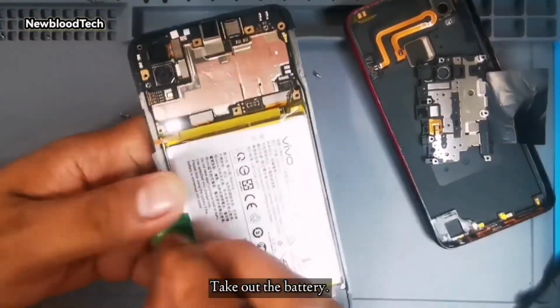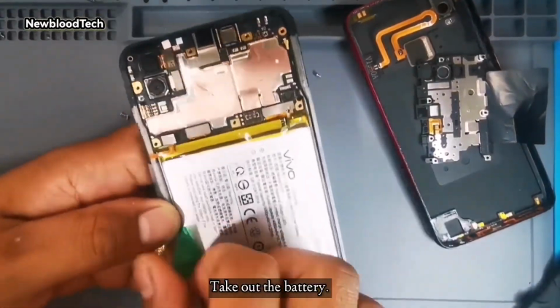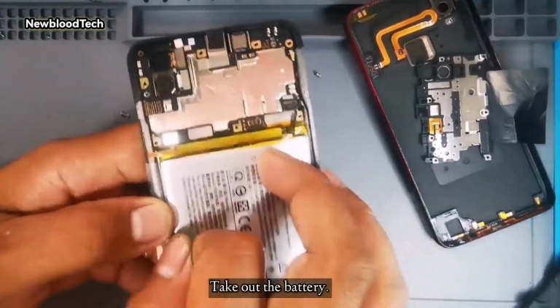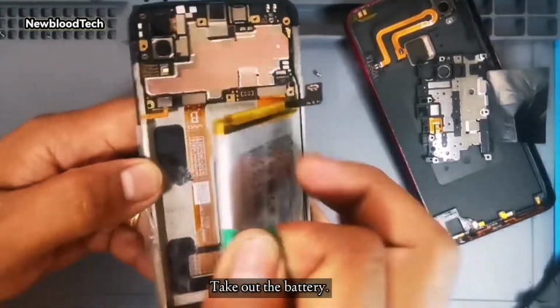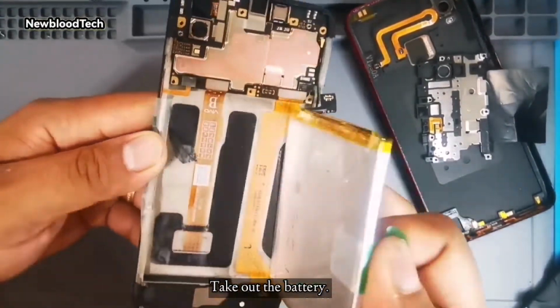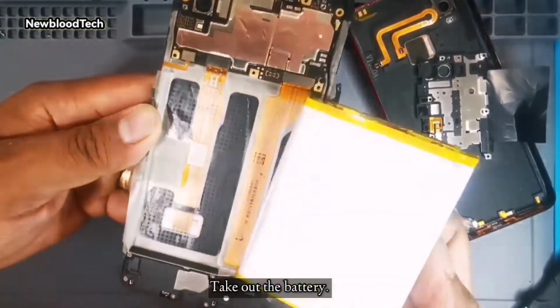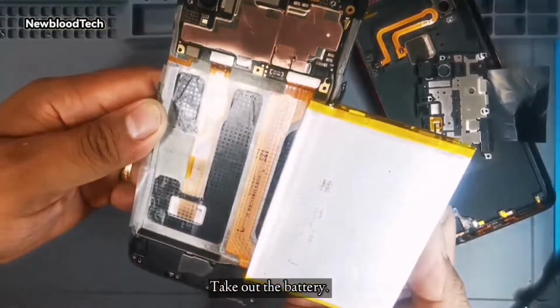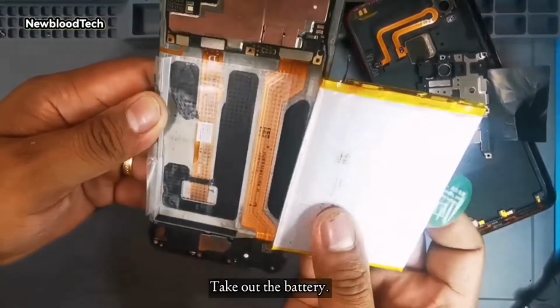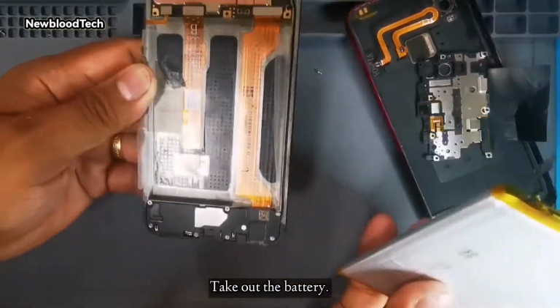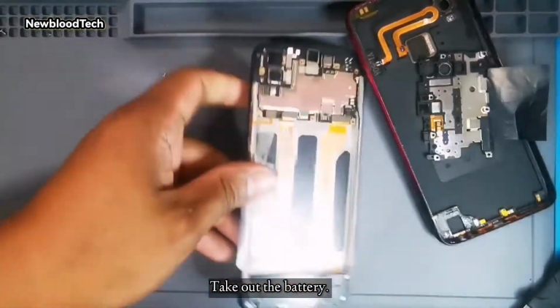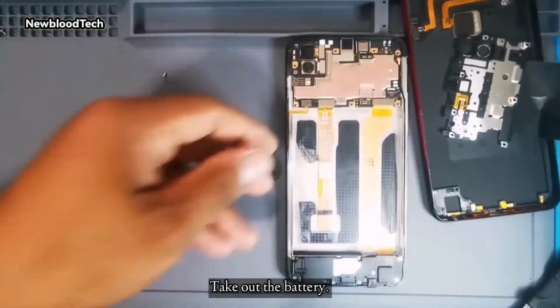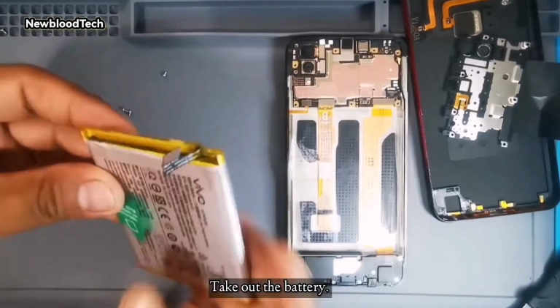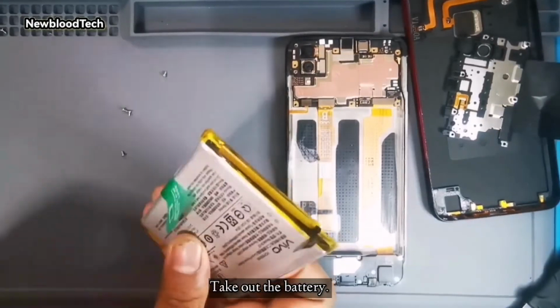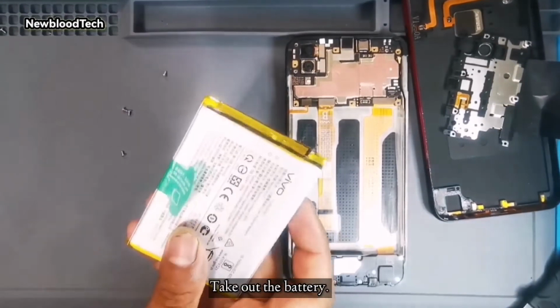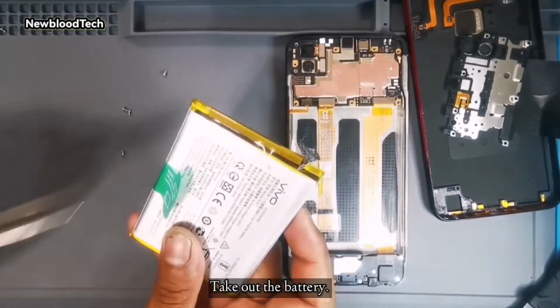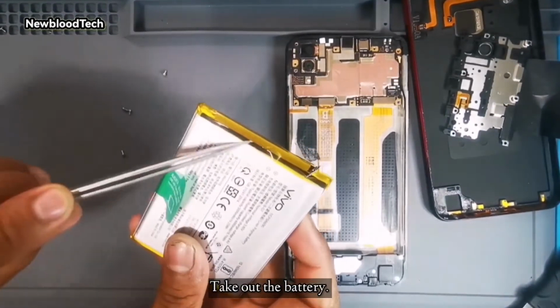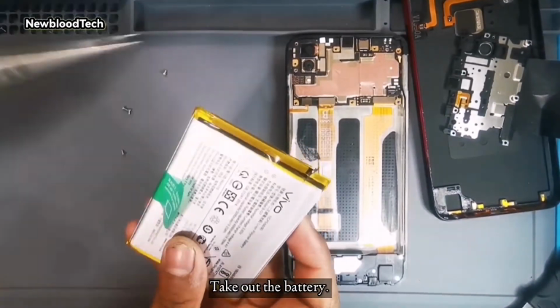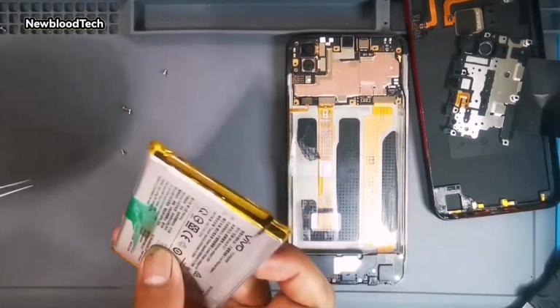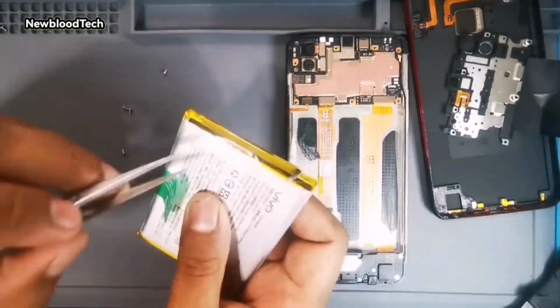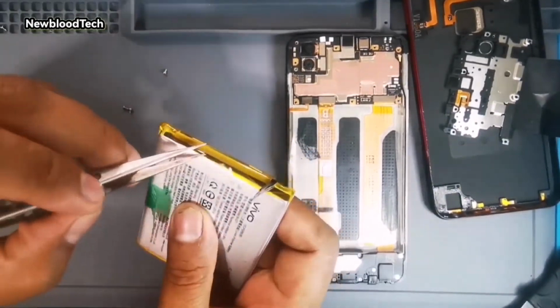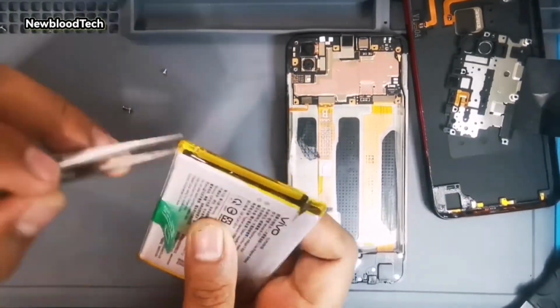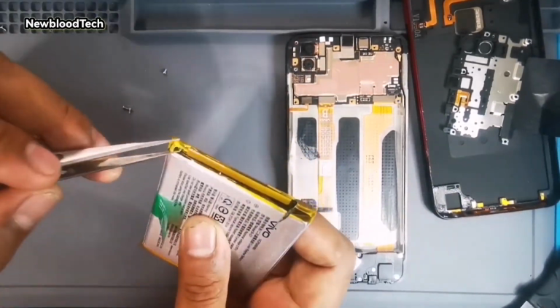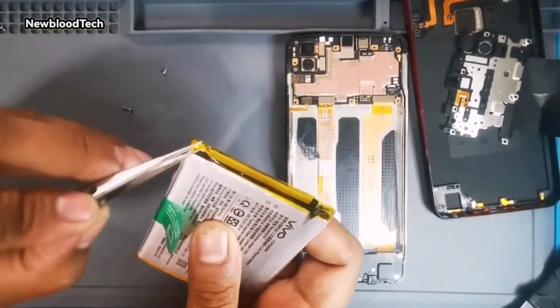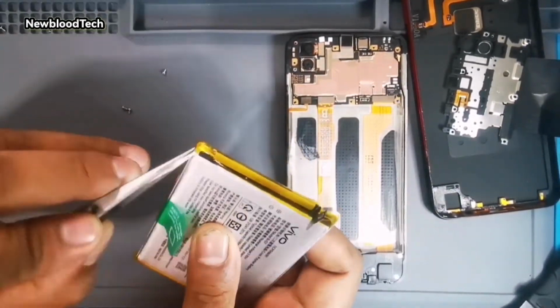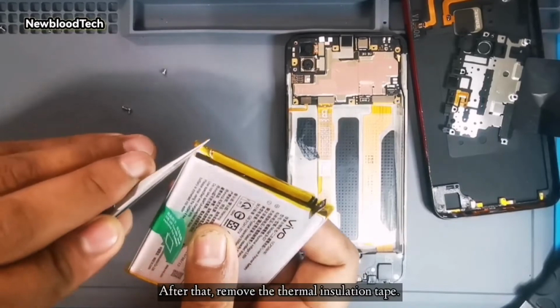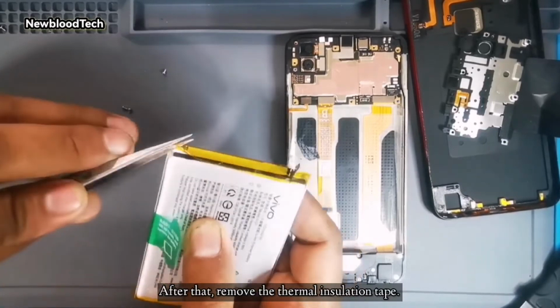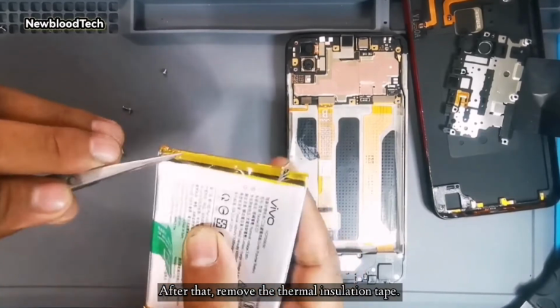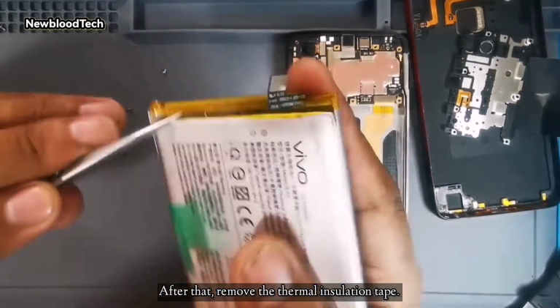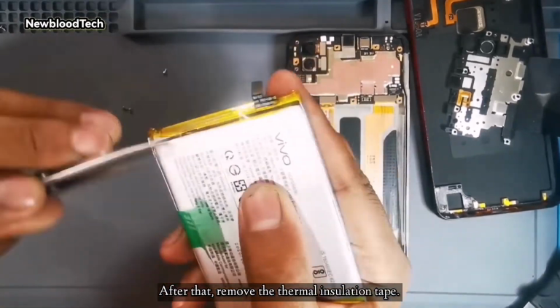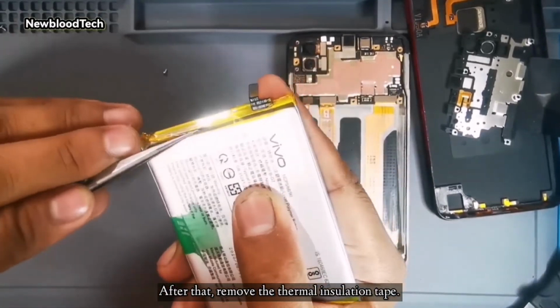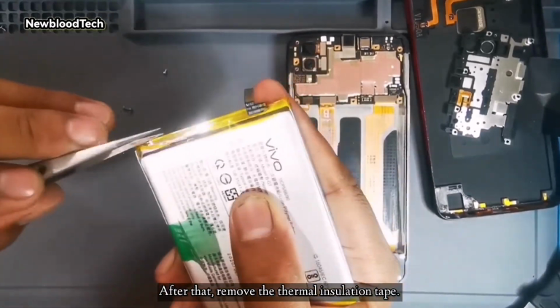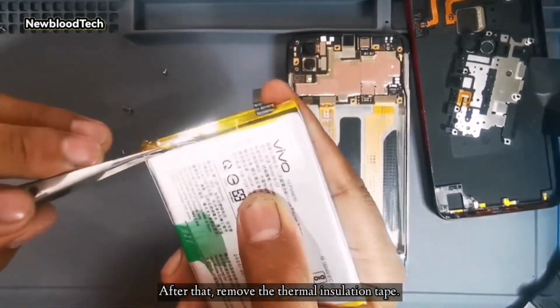Take out the battery. After that, remove the thermal insulation tape.